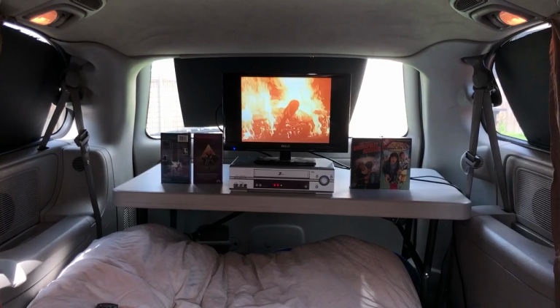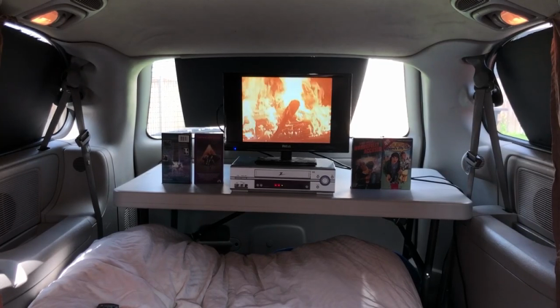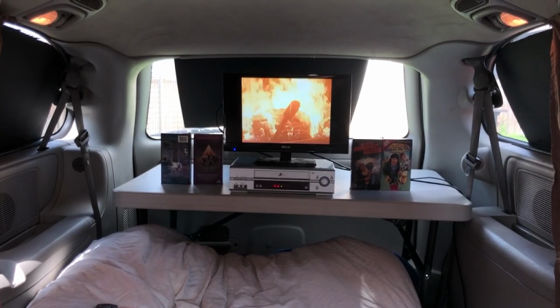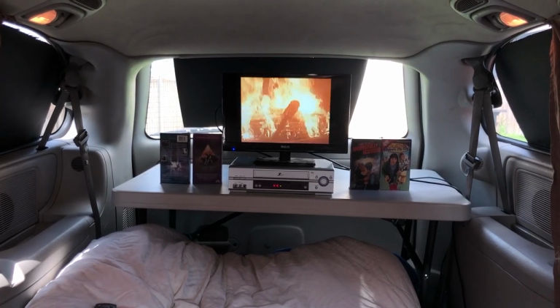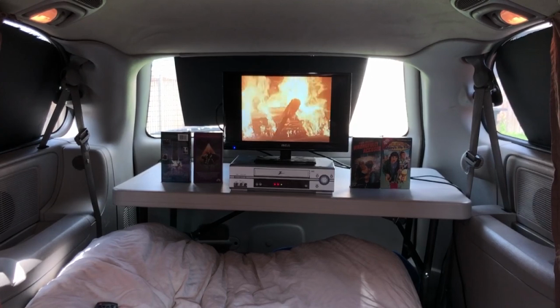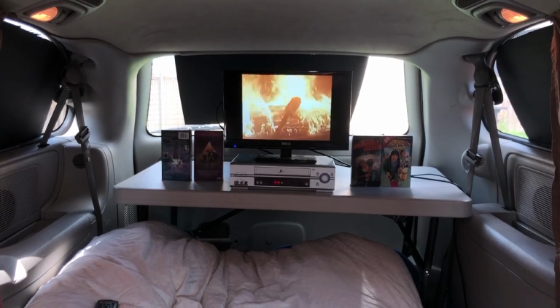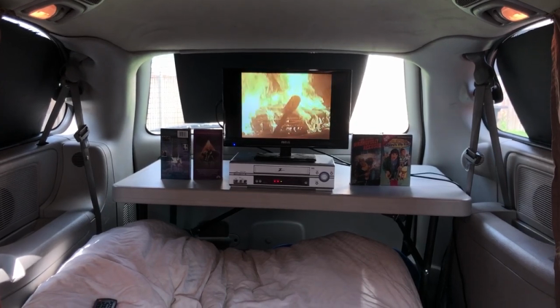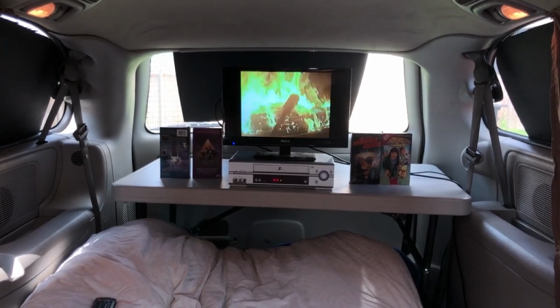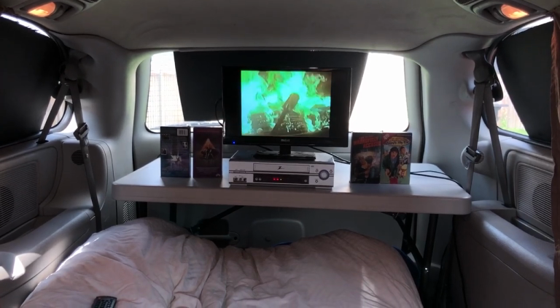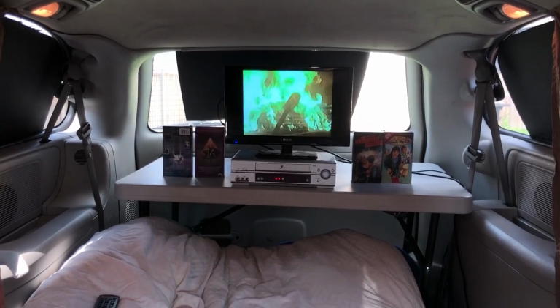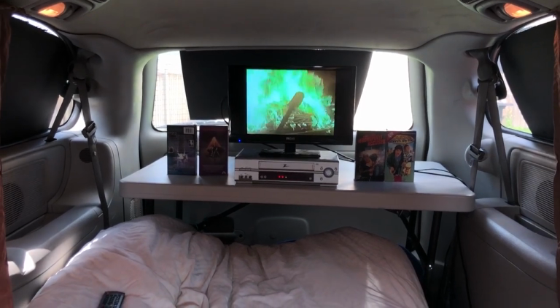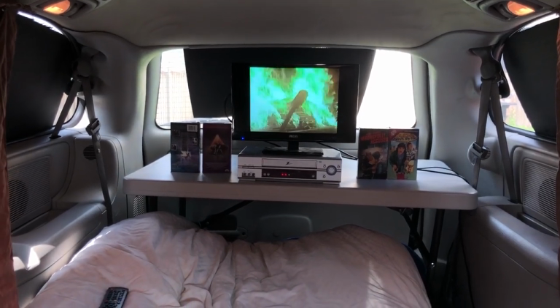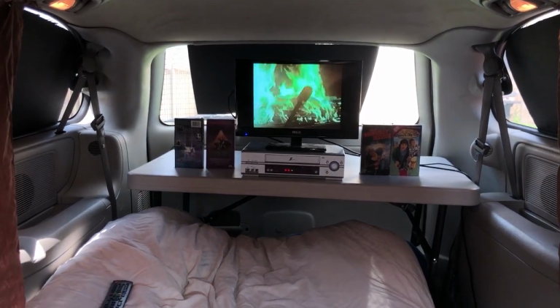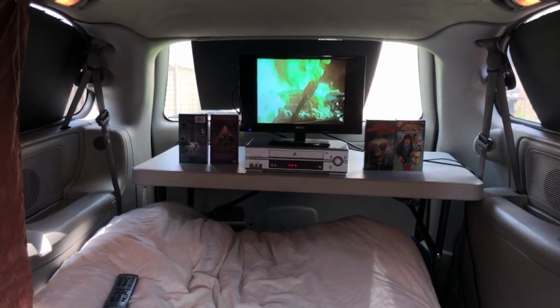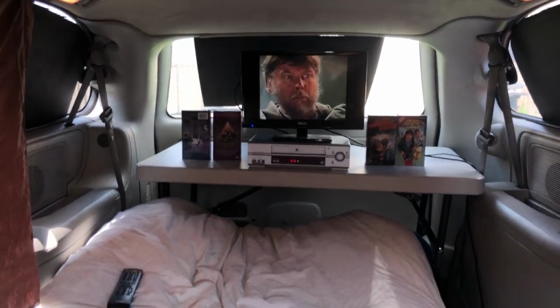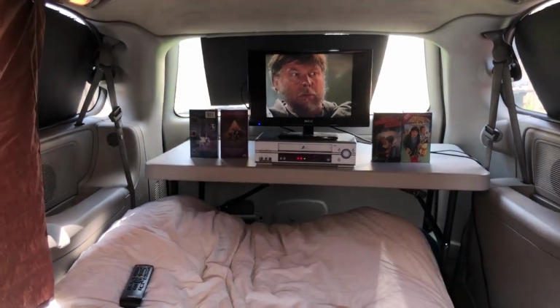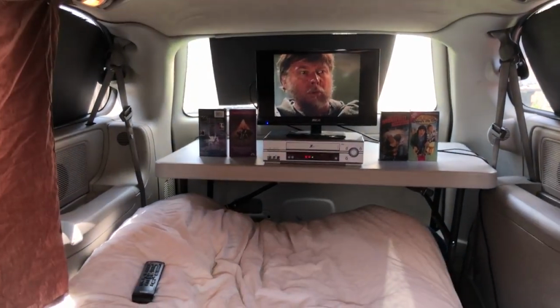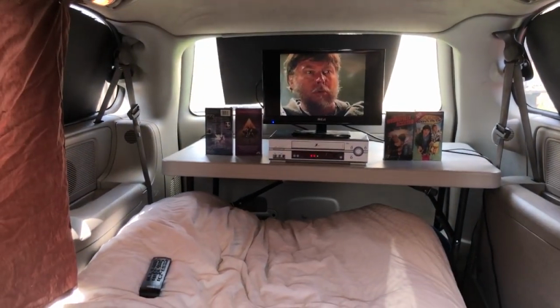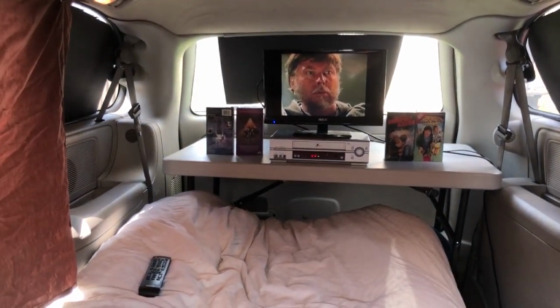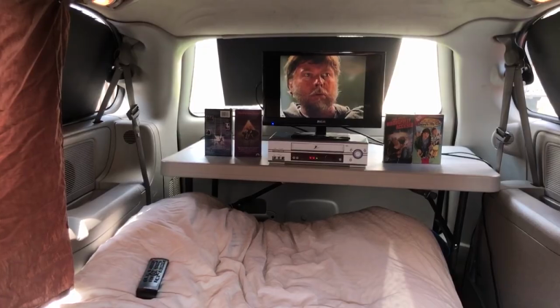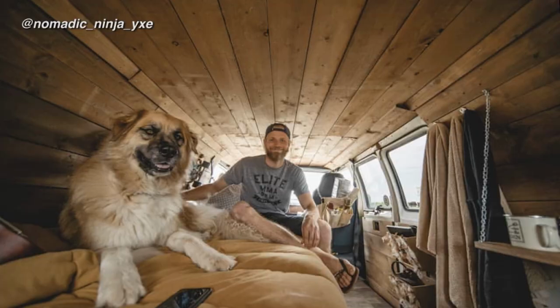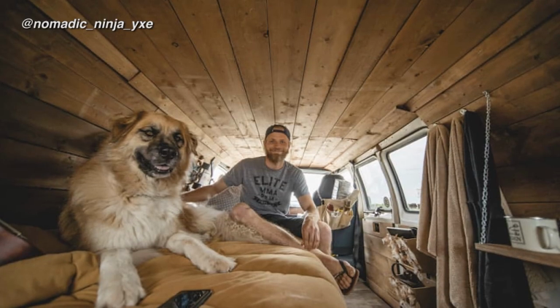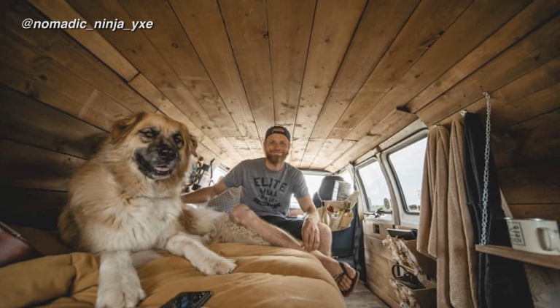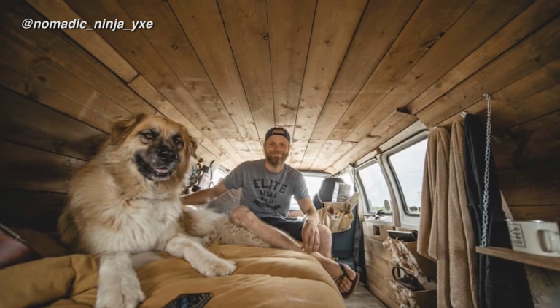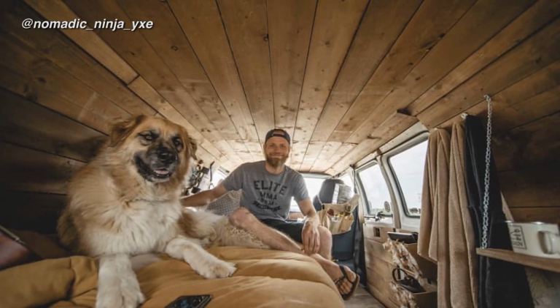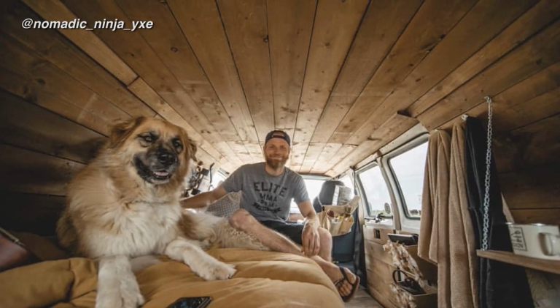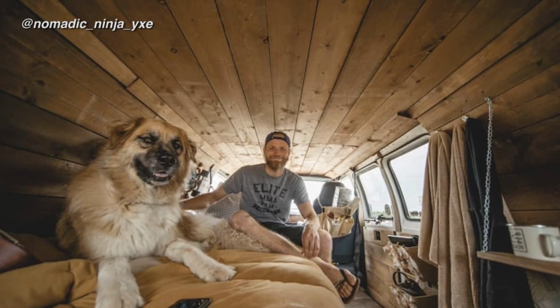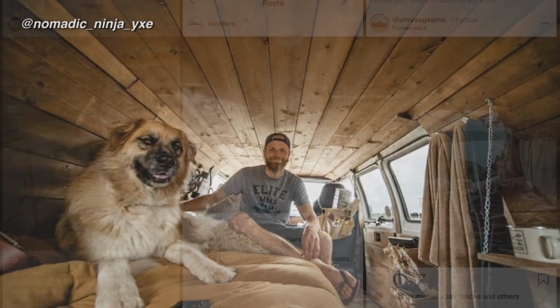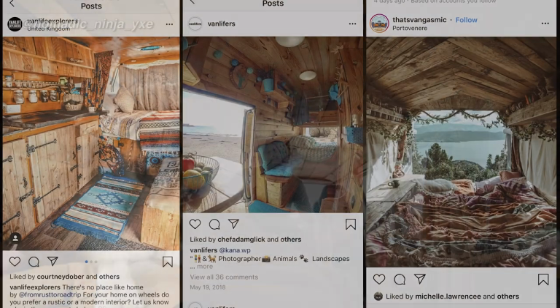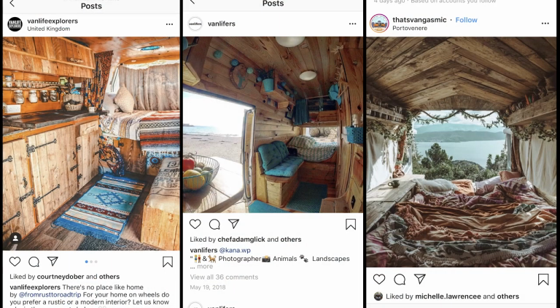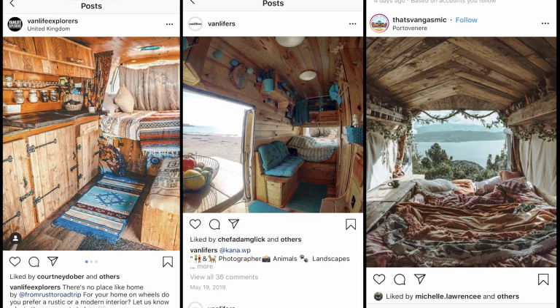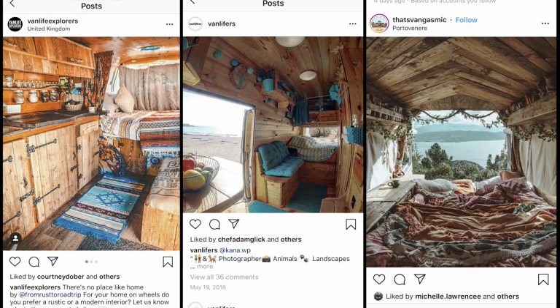There's something really cozy about watching VHS in a cabin — or in this case, a minivan, which are like little cabins, especially with all the wood paneling I've been seeing people installing on Instagram.